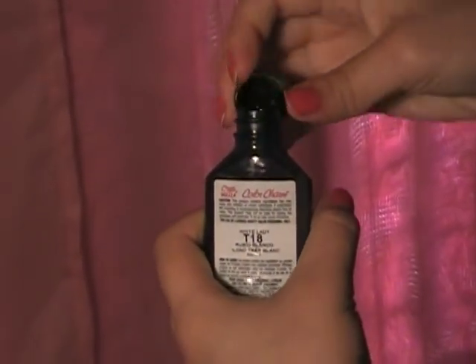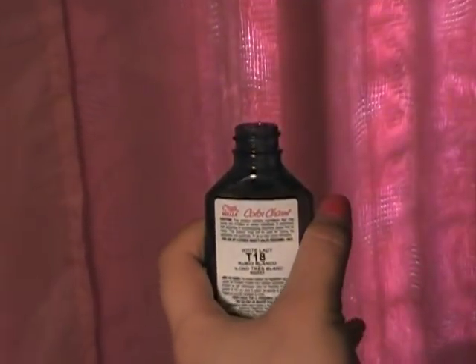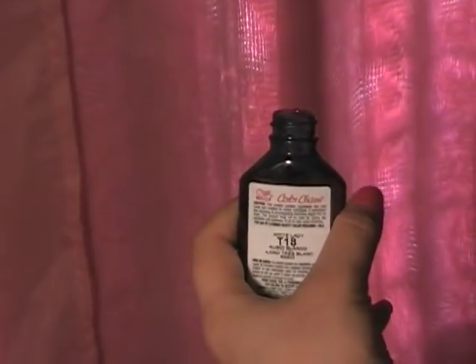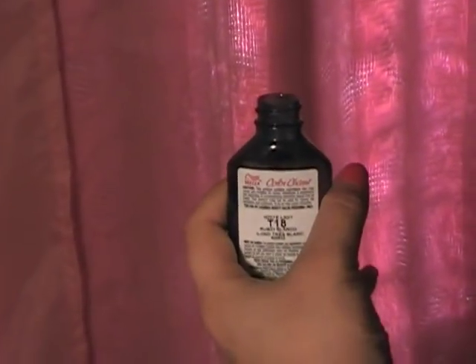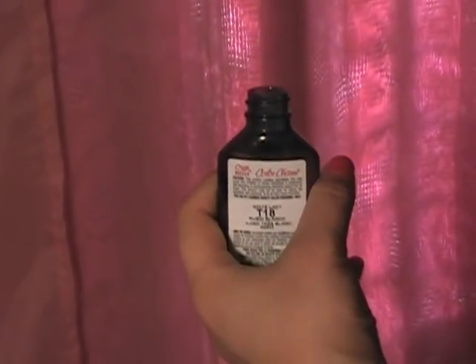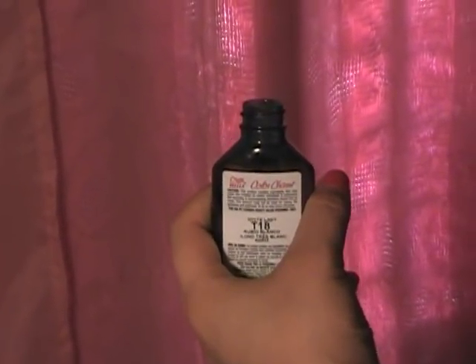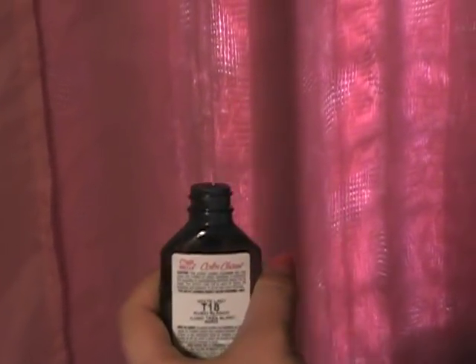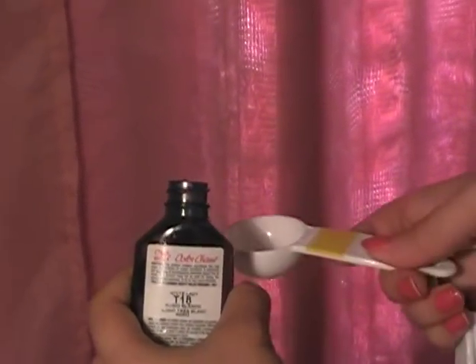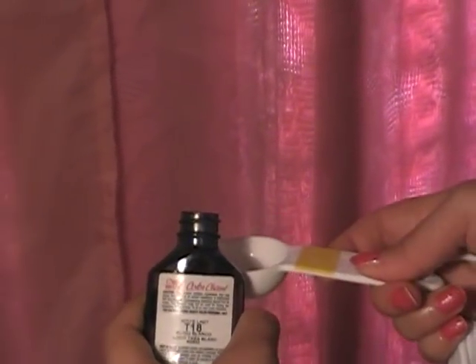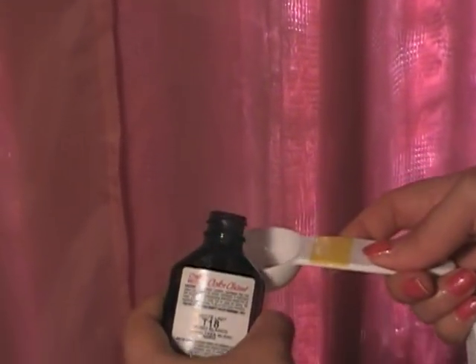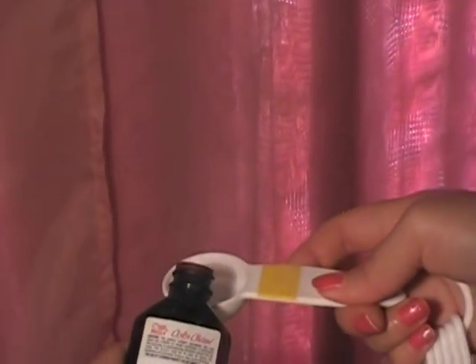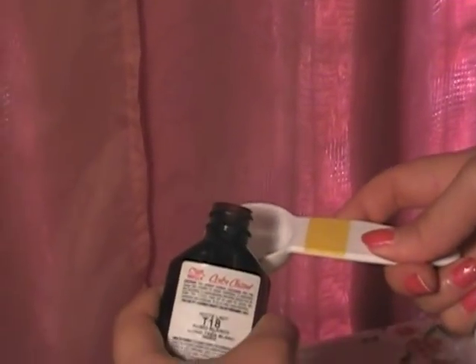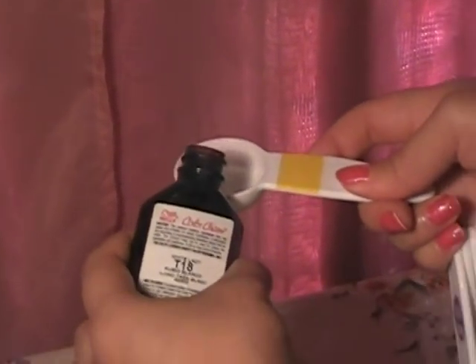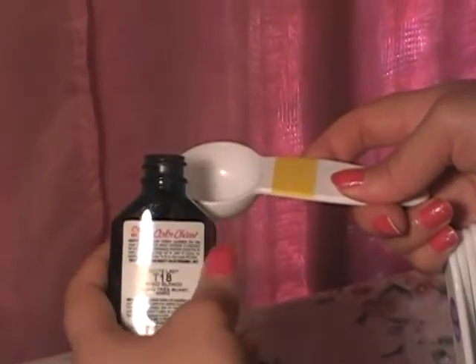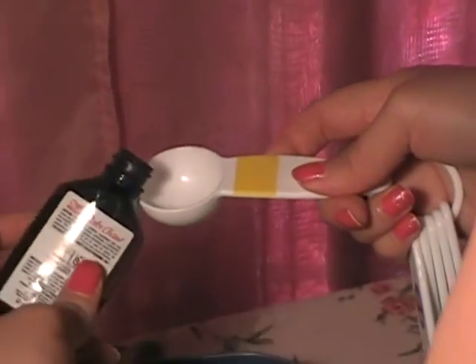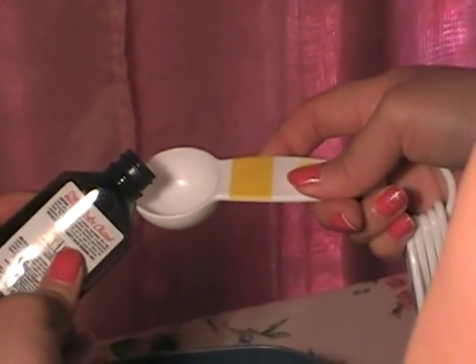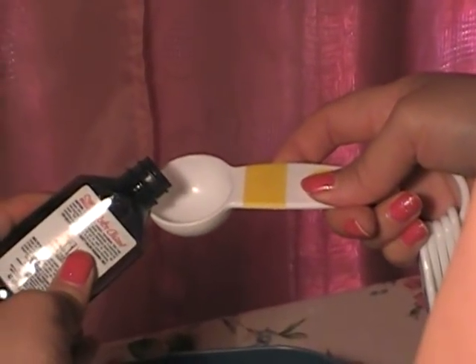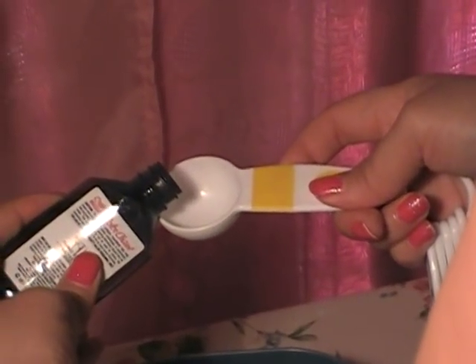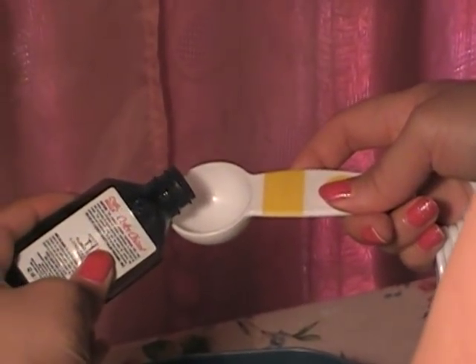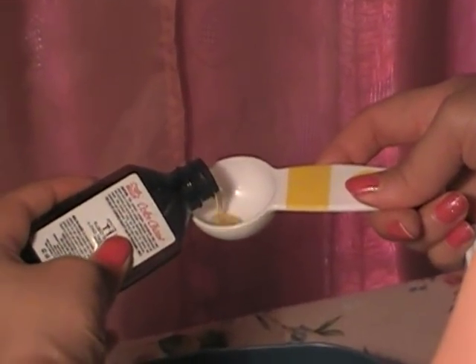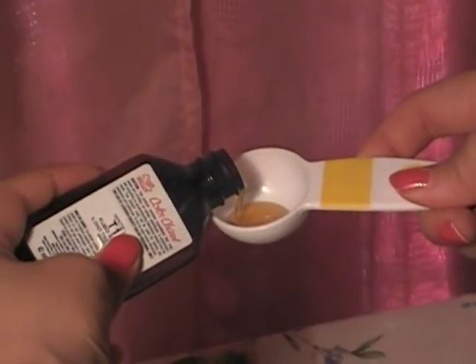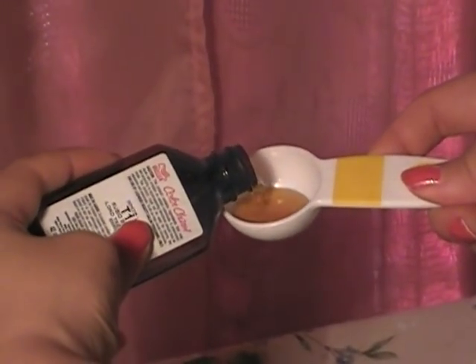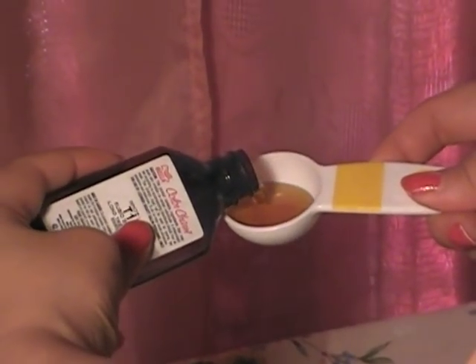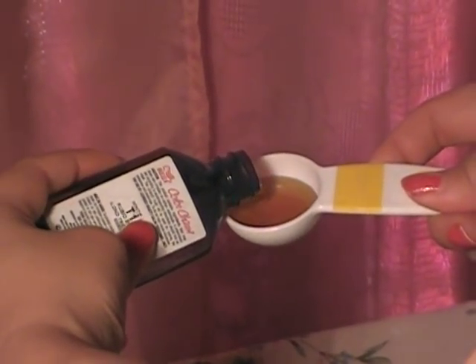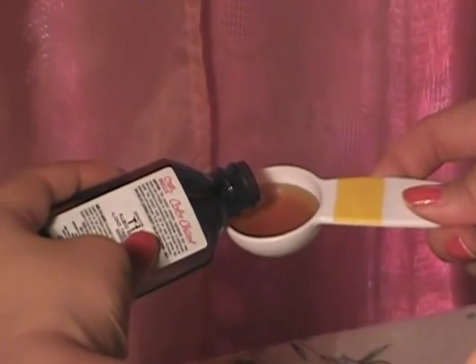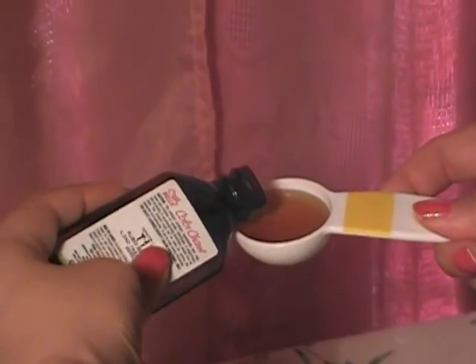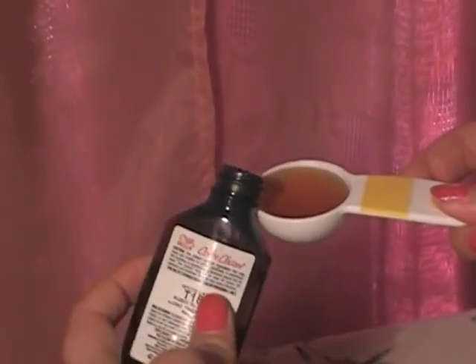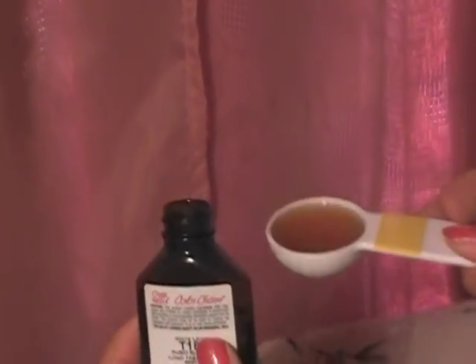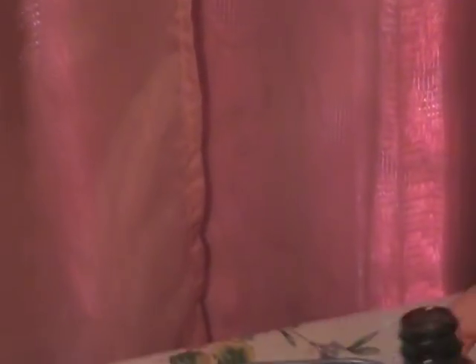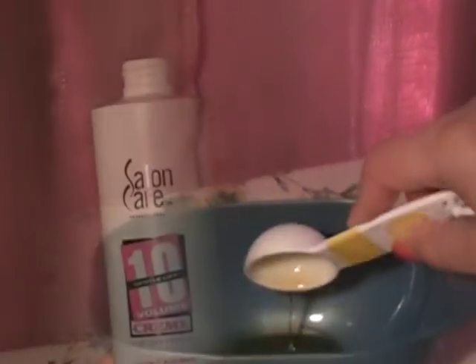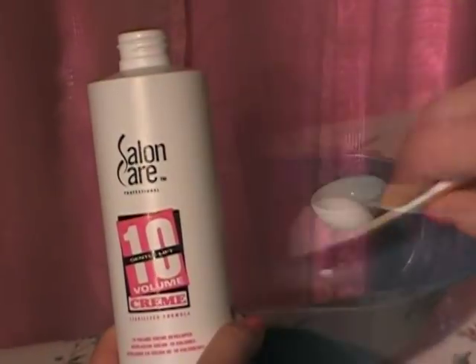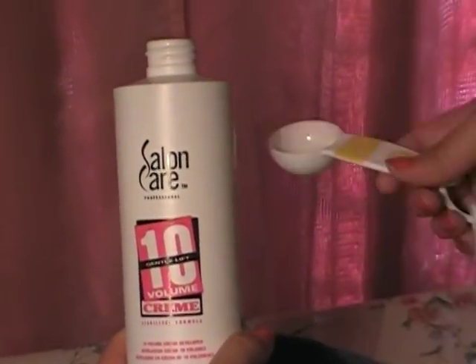So I'm going to be using 1 tablespoon of toner and 2 tablespoons of 10 volume developer instead of 20 volume developer, only because I just bleached the hair and I want to be as gentle as possible by using 10 volume developer.